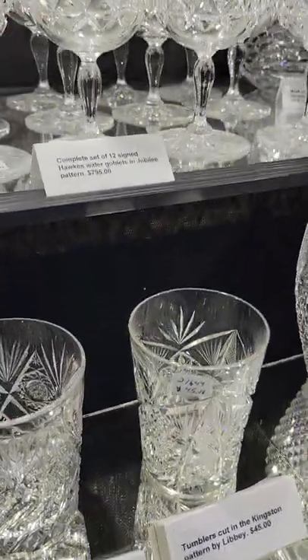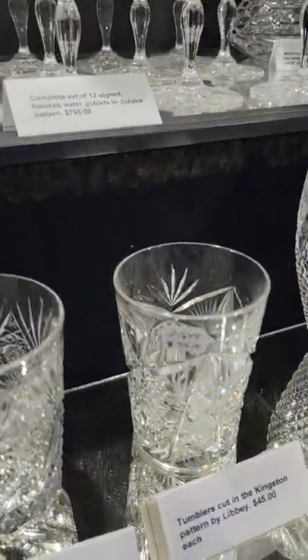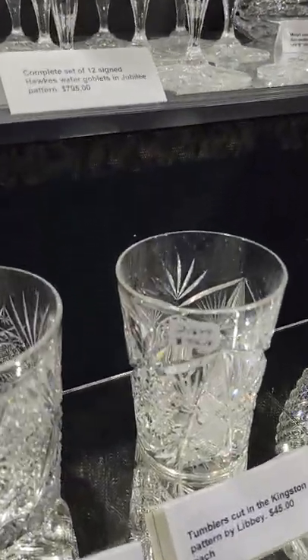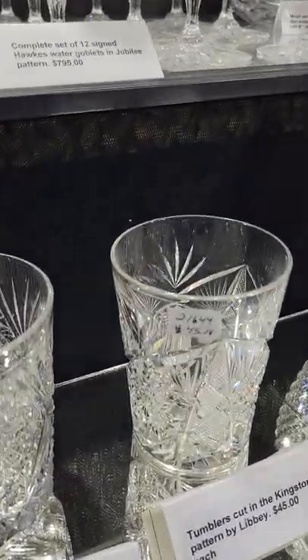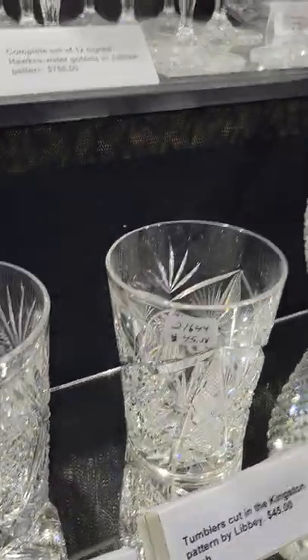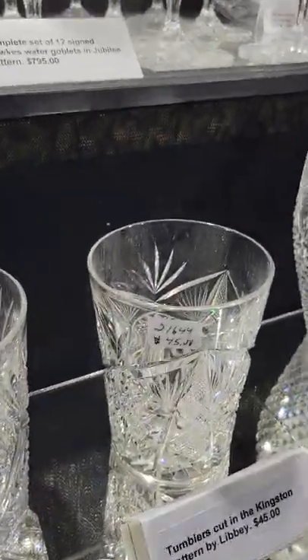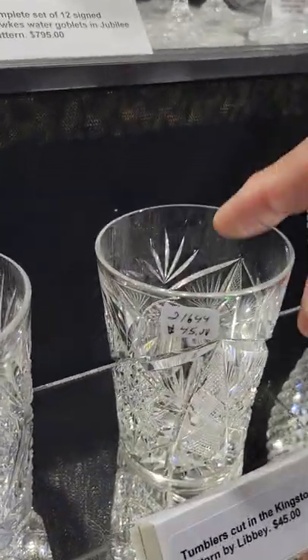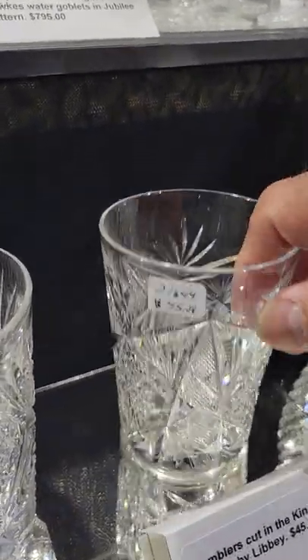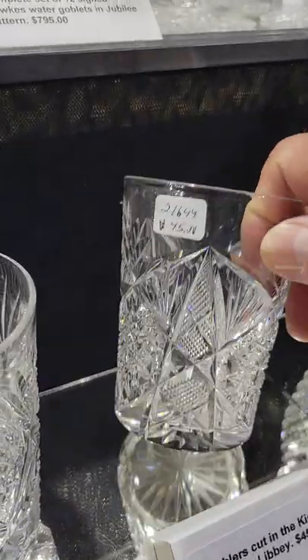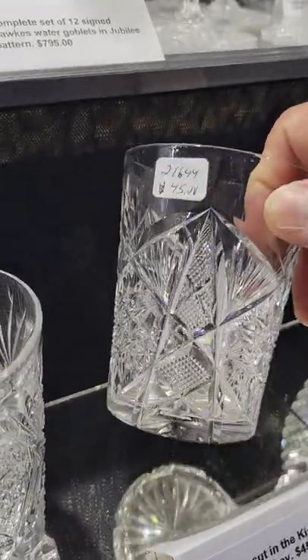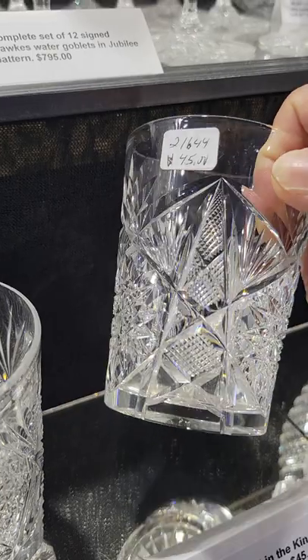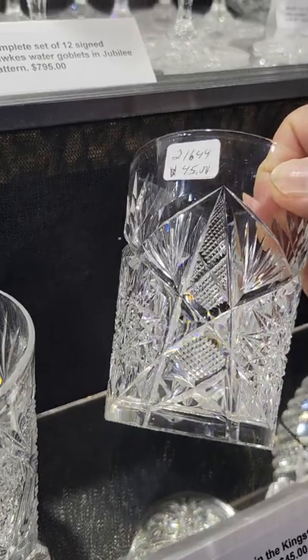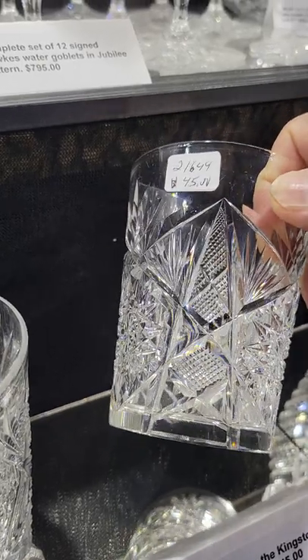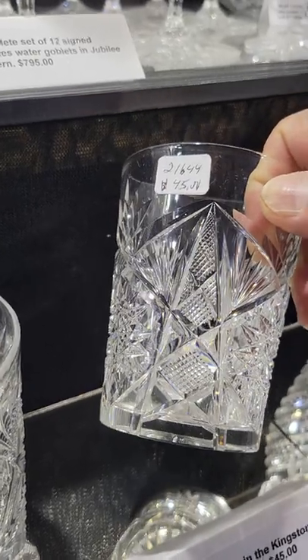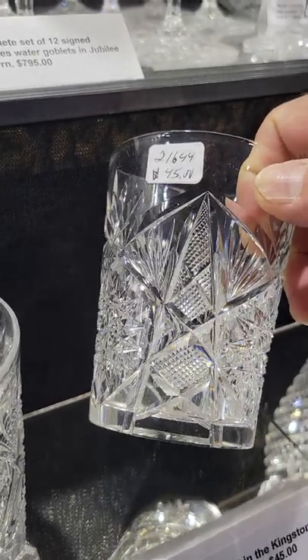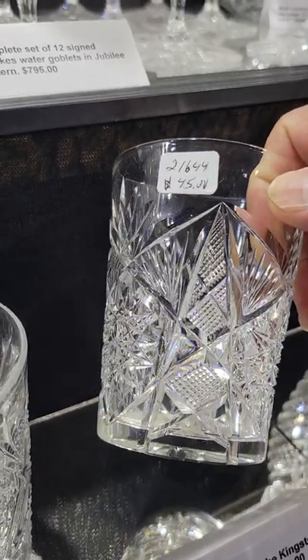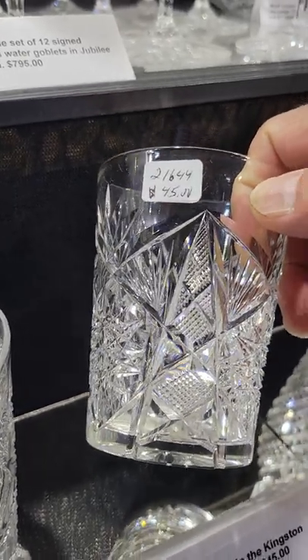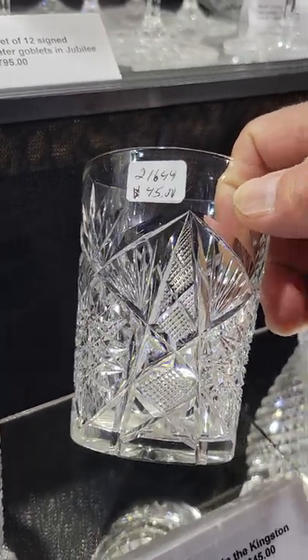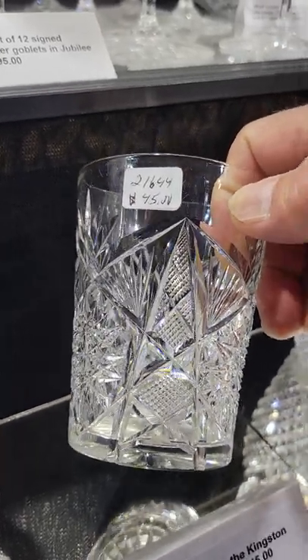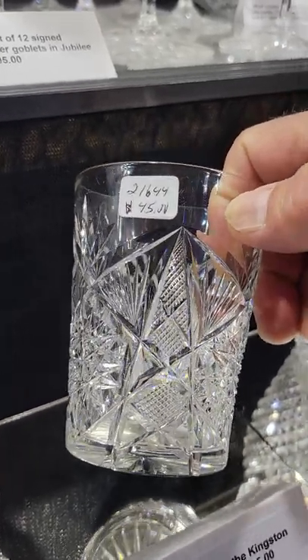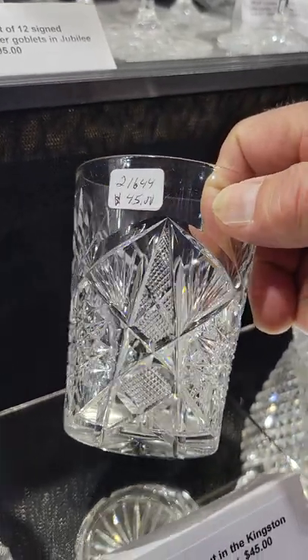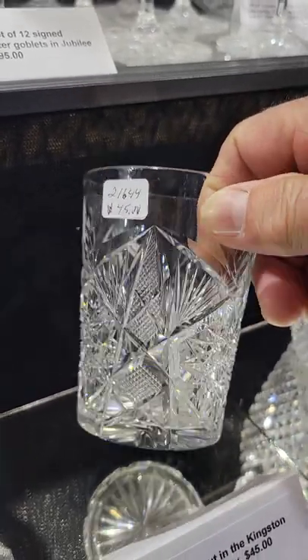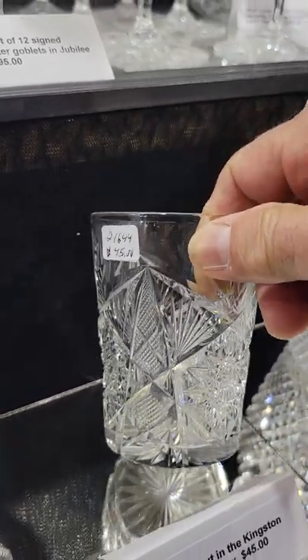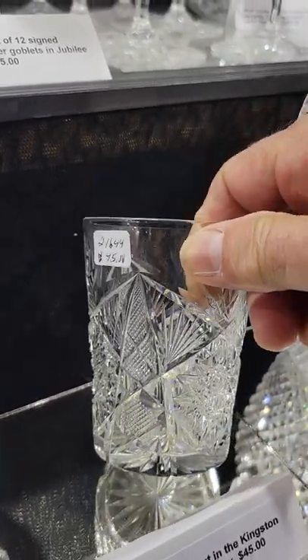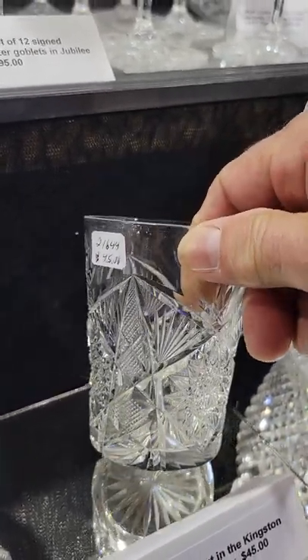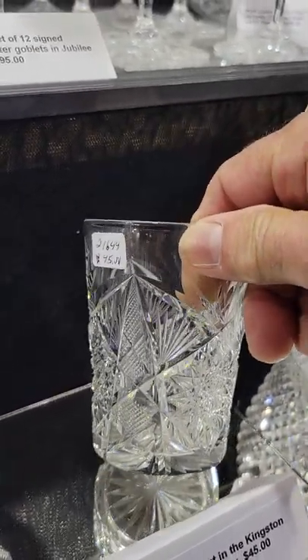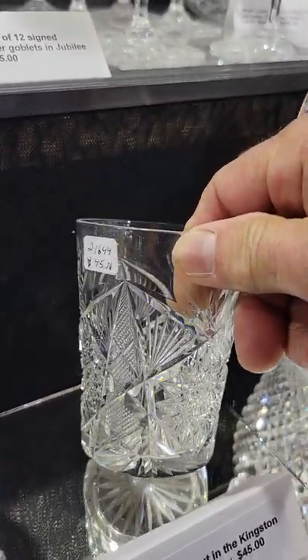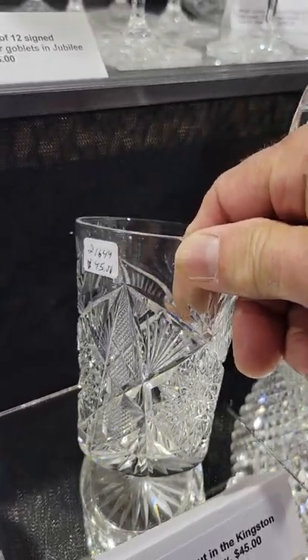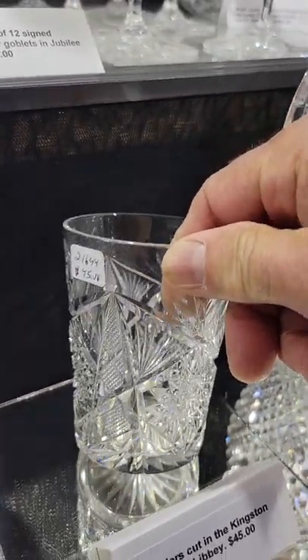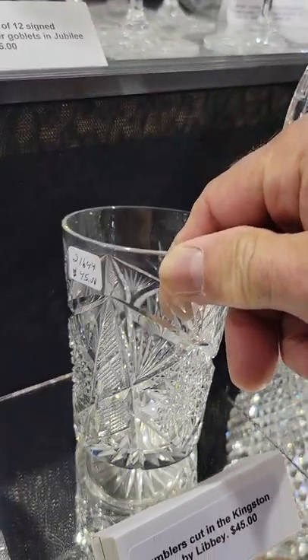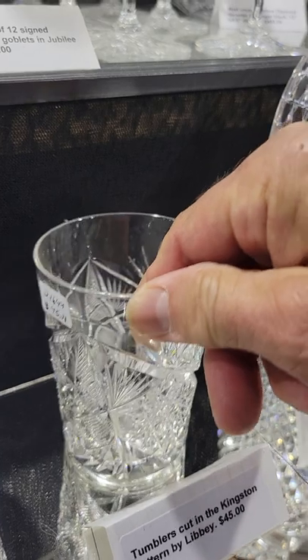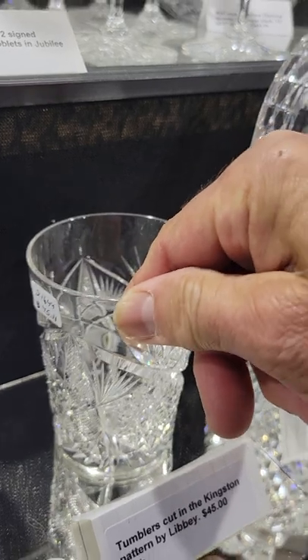Here's a single tumbler cut in the Kingston pattern by Libbey, and it's signed. It's $45.